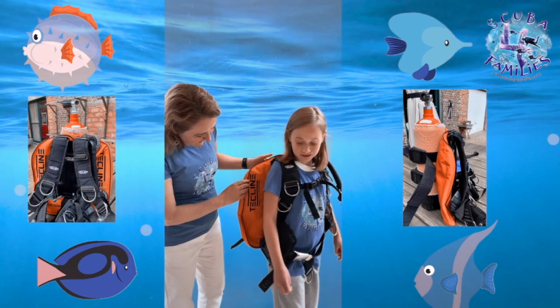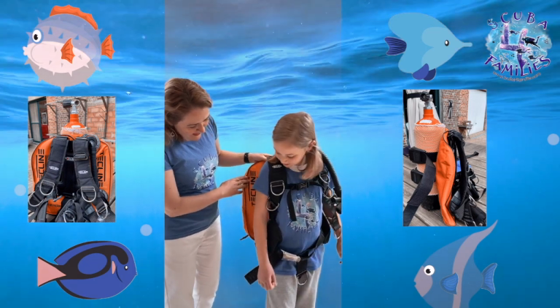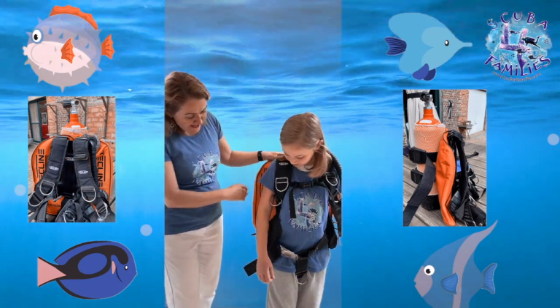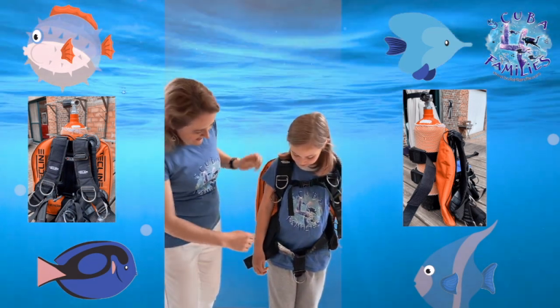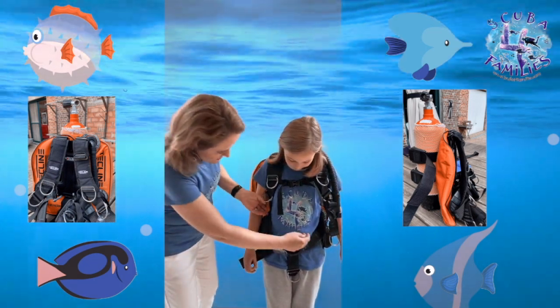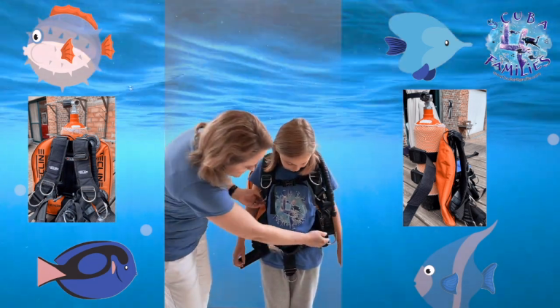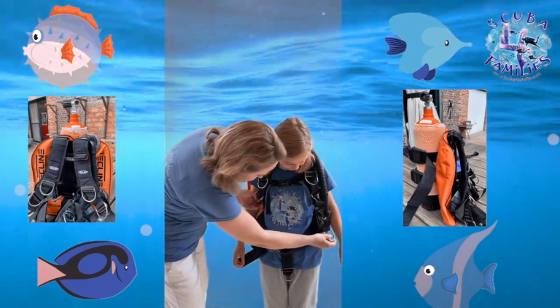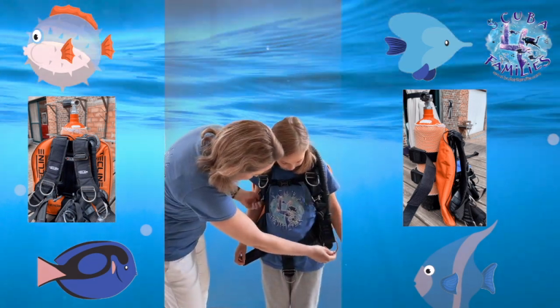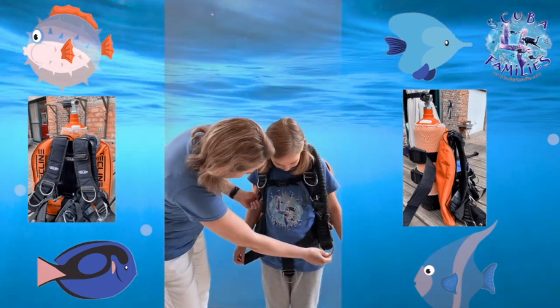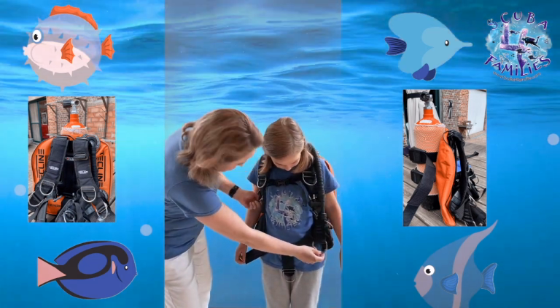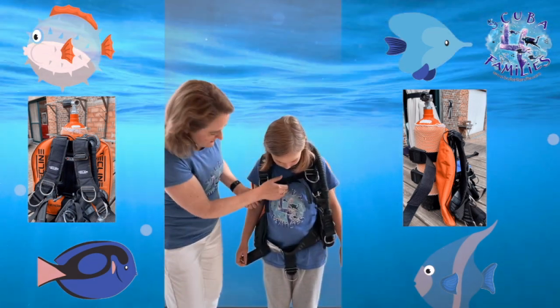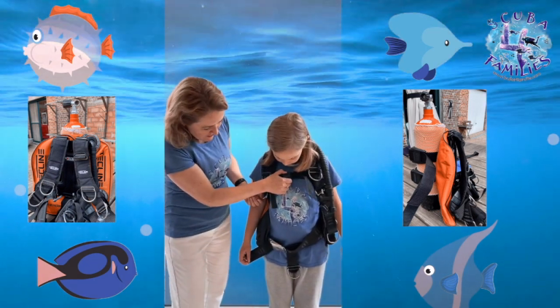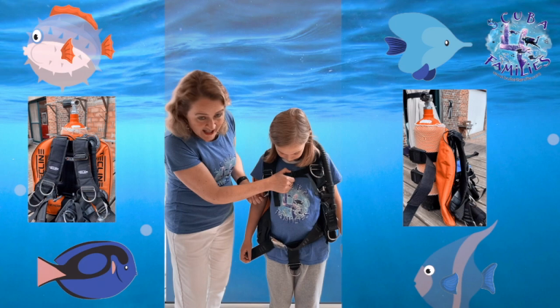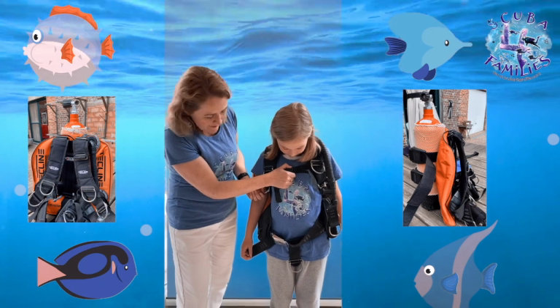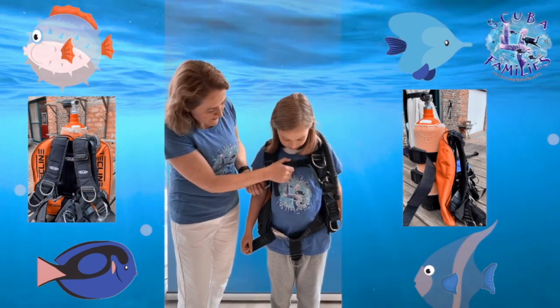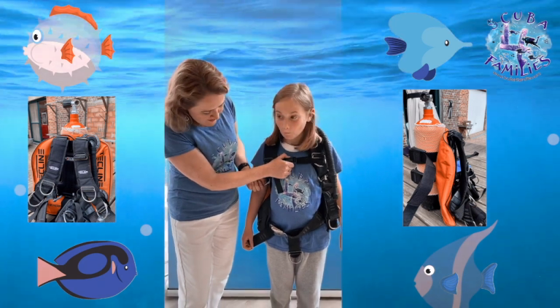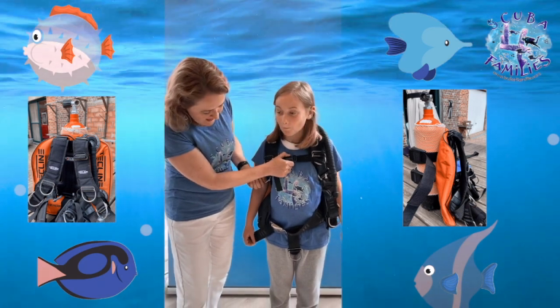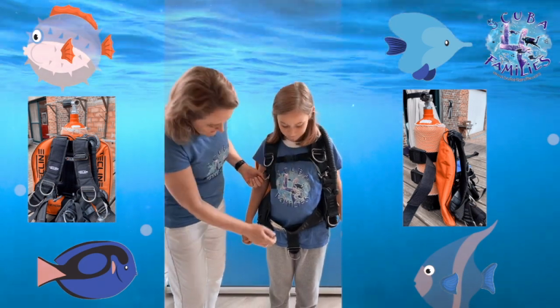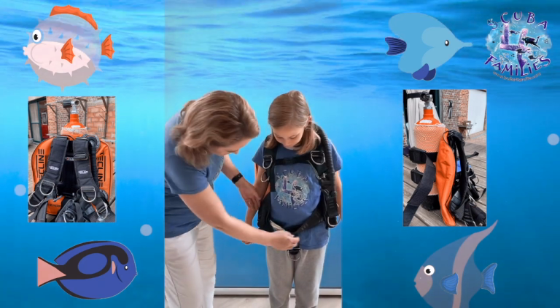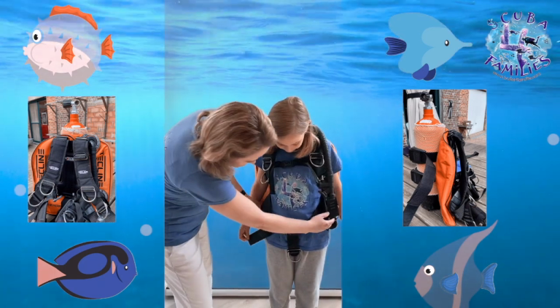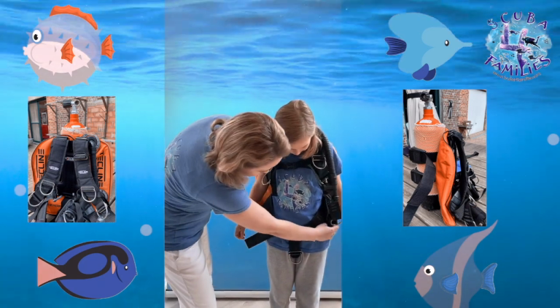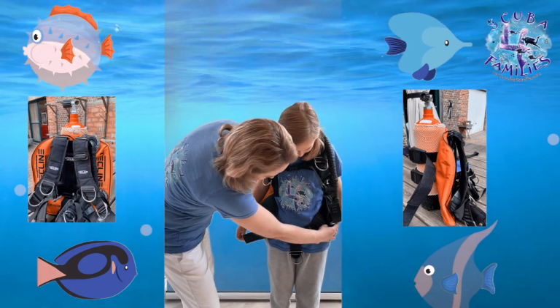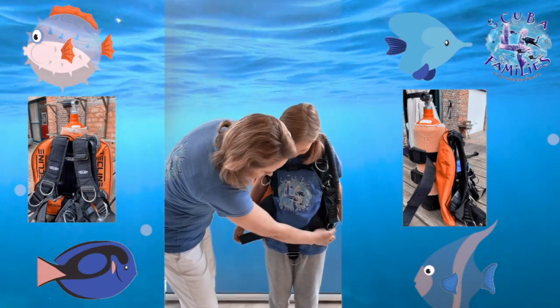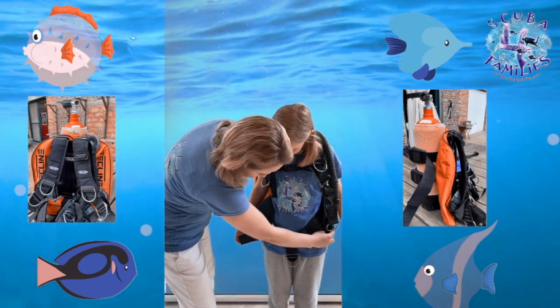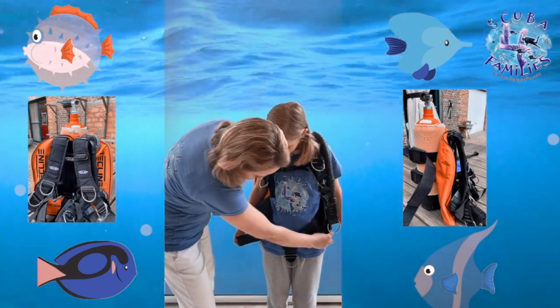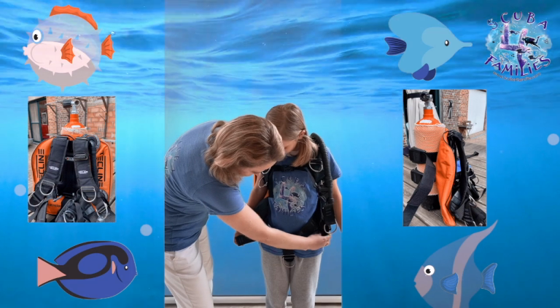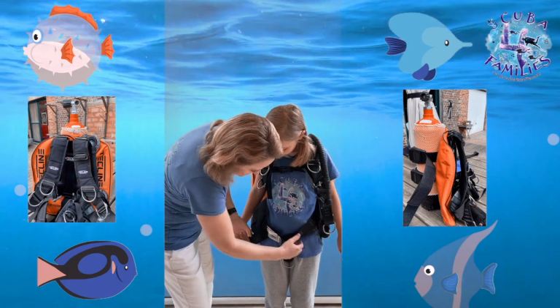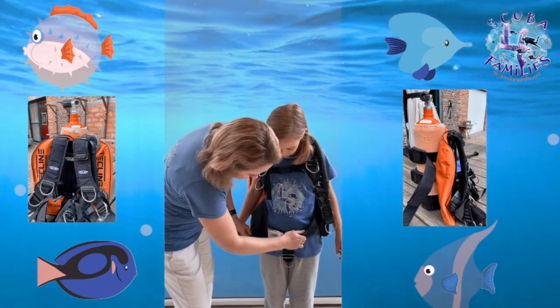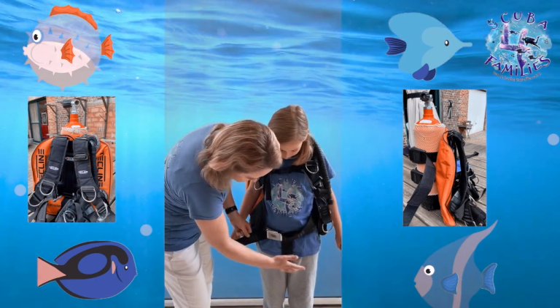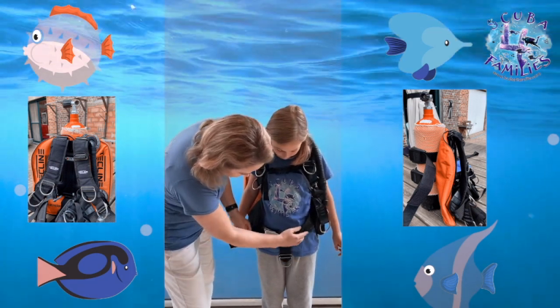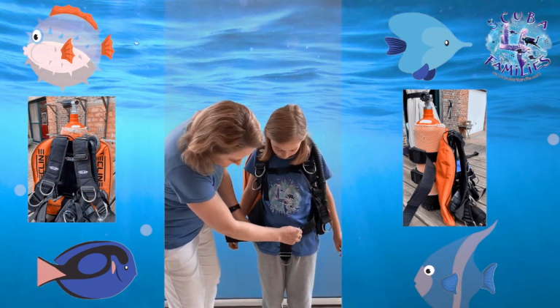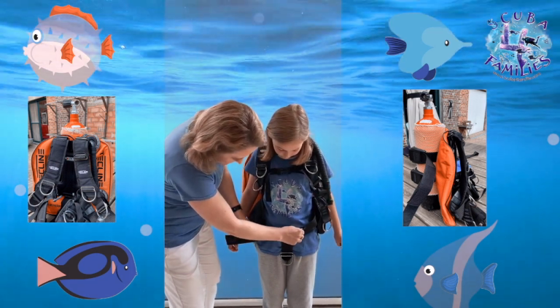As you can see, the straps are completely adjustable. We have a nice chest strap here for security. We have two integrated weights either side and the croc strap holds it in place.